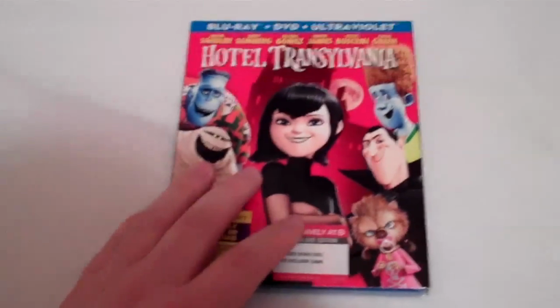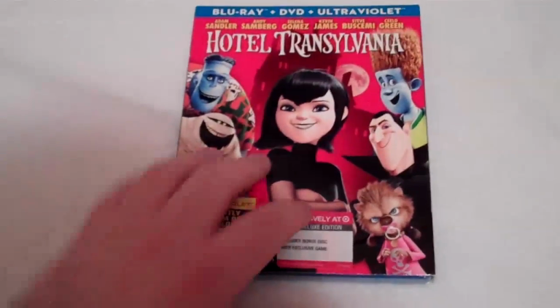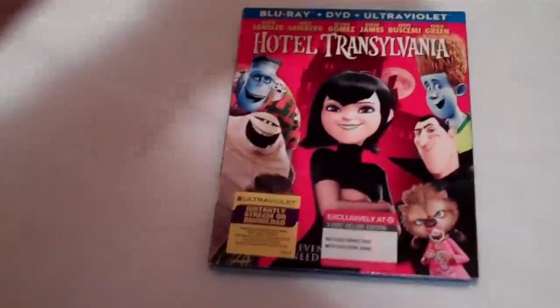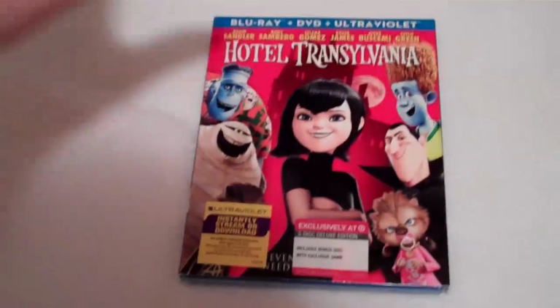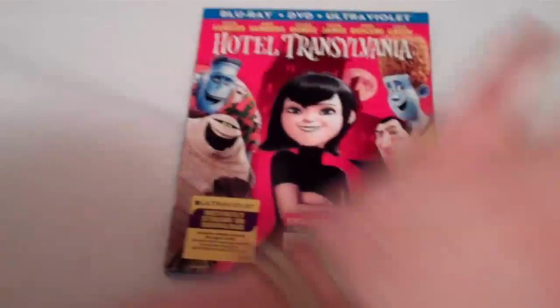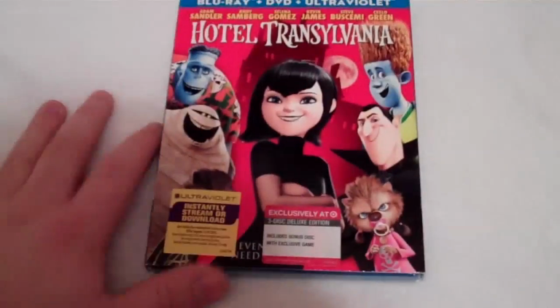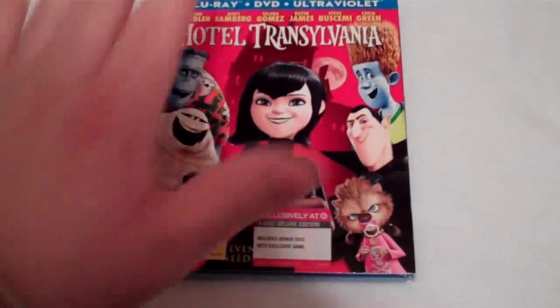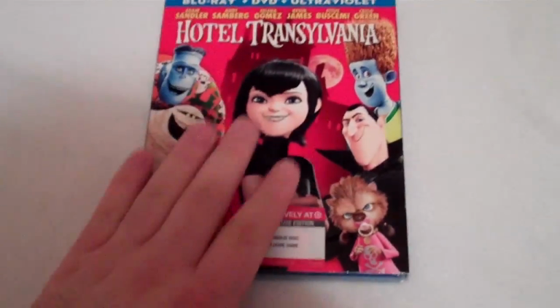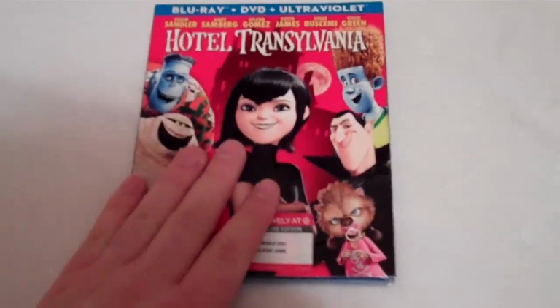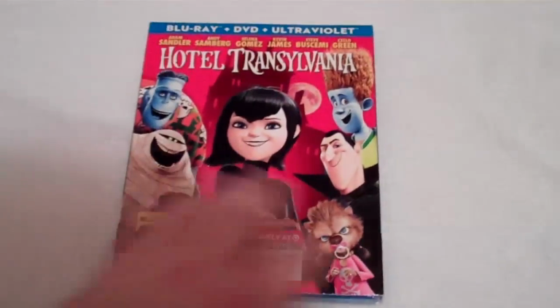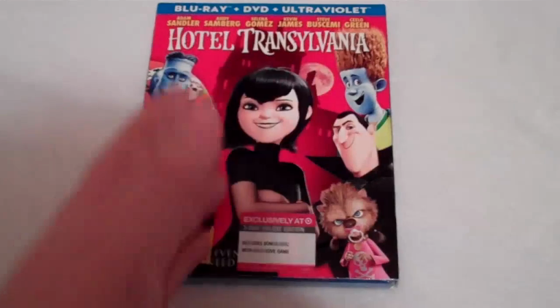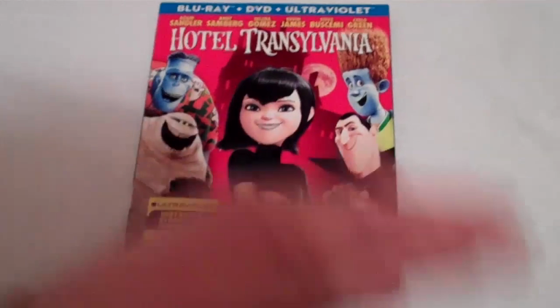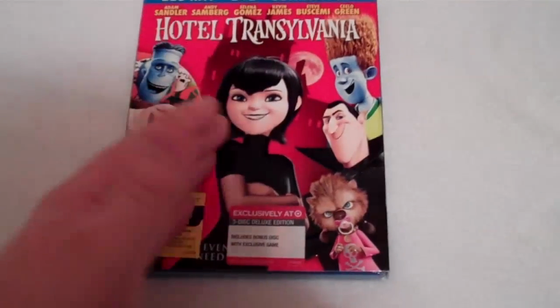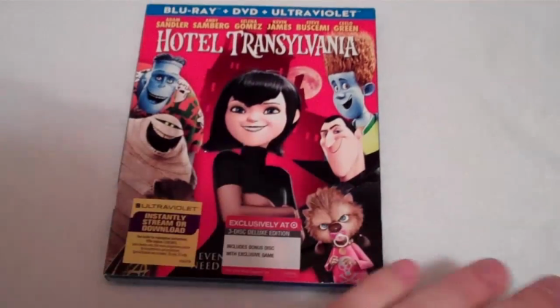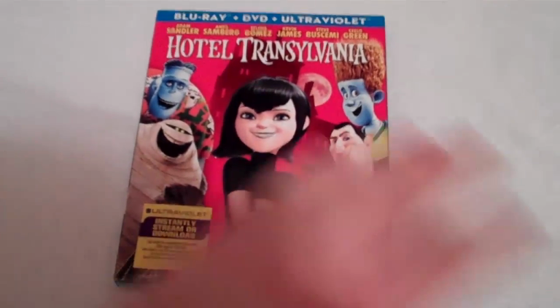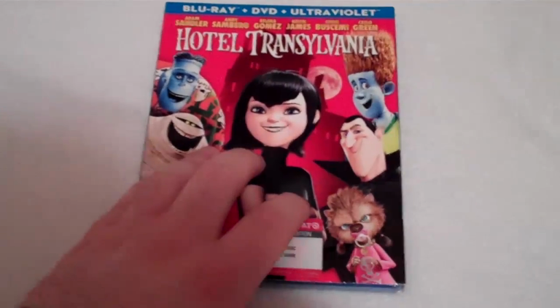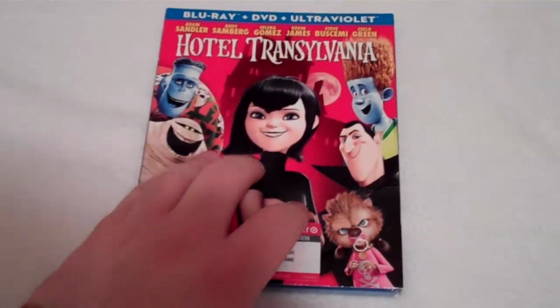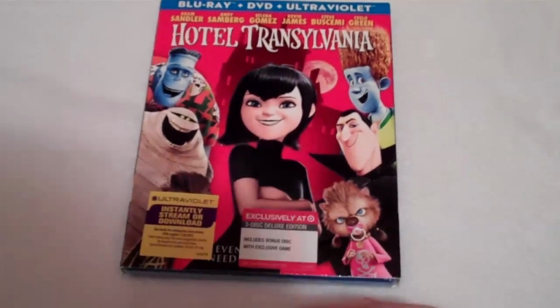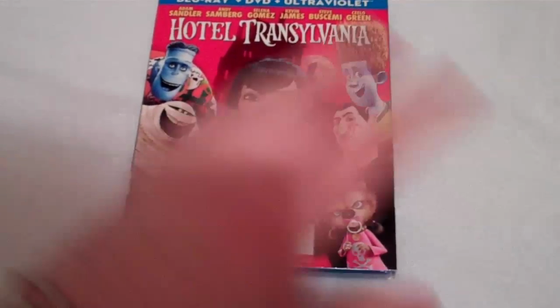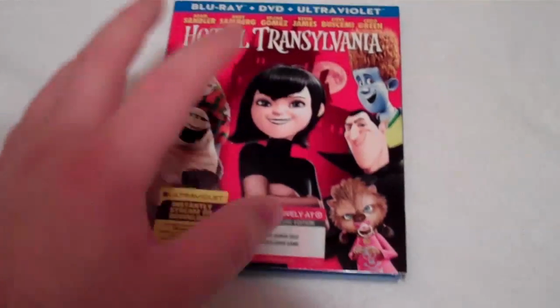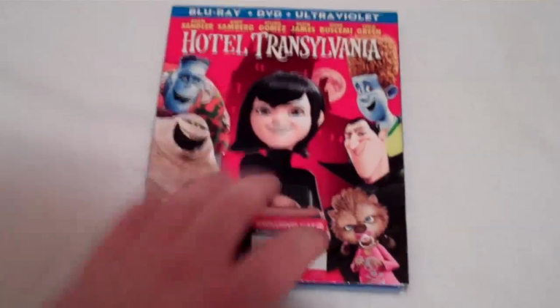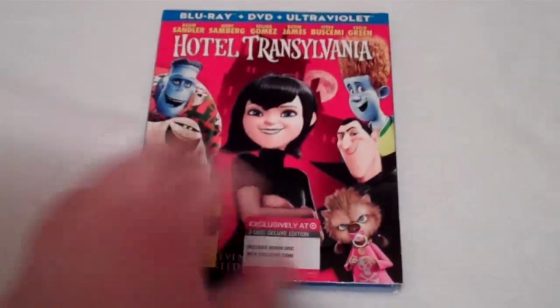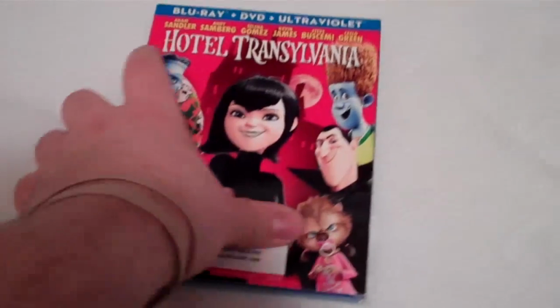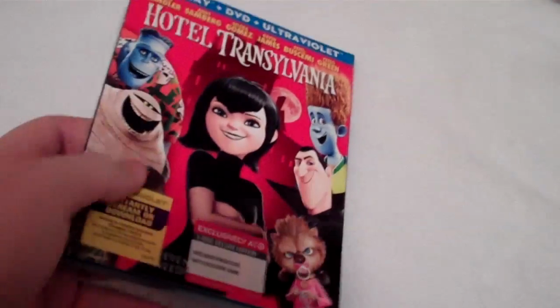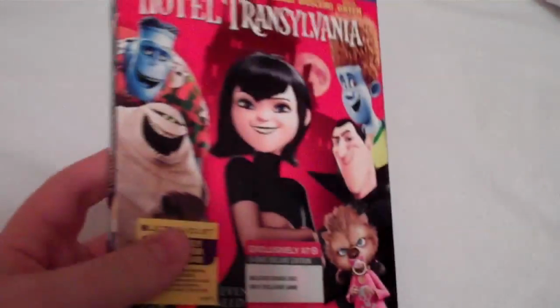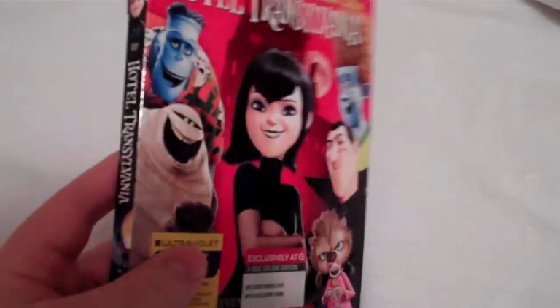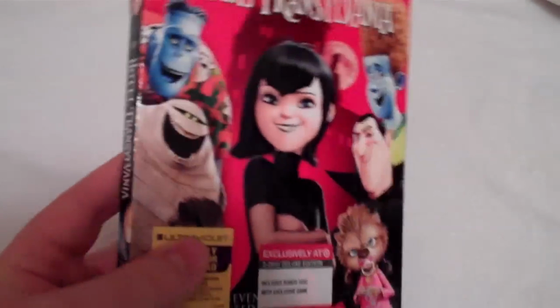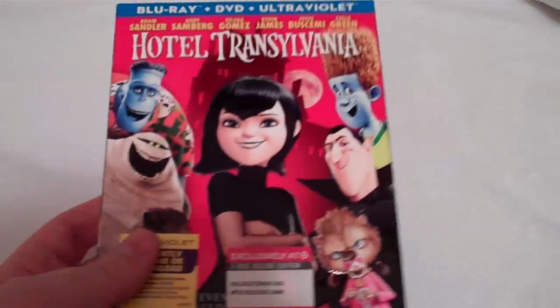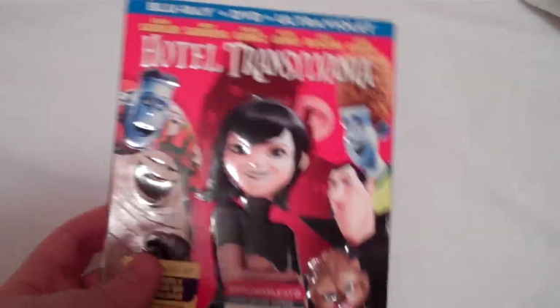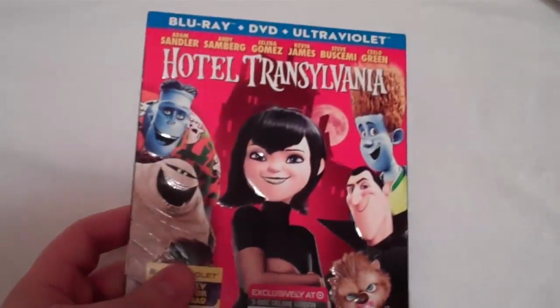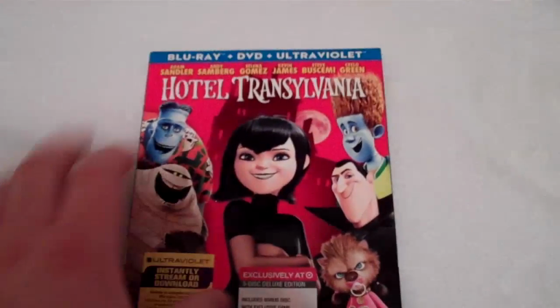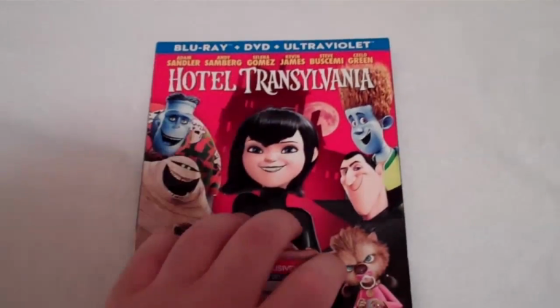I walked in and they had a whole display in the front and a whole display in the back, so they have tons of these. But I know that in time these will sell out and I will regret not picking this up because this is, like I said, a Target exclusive.